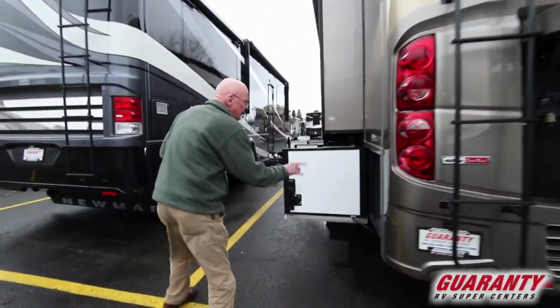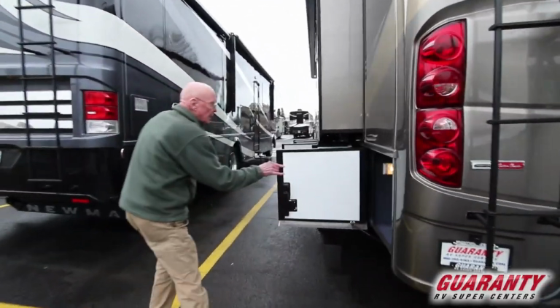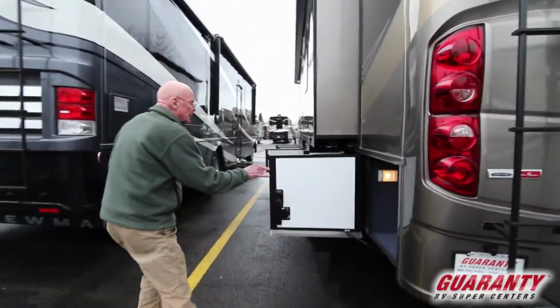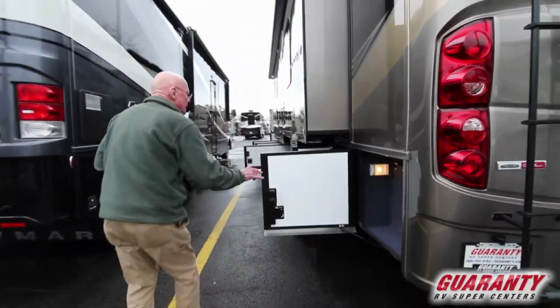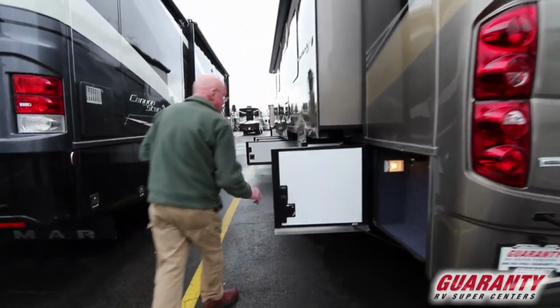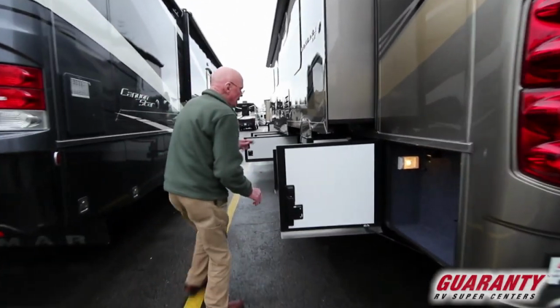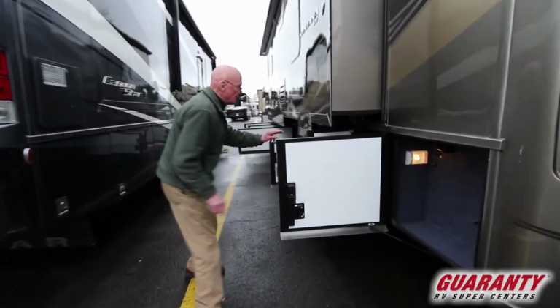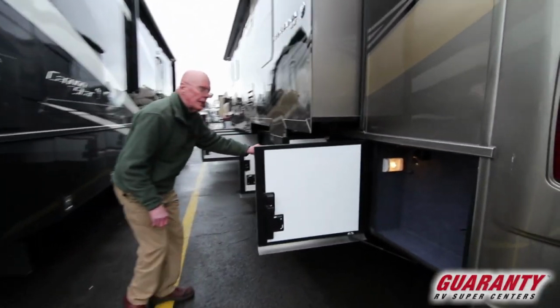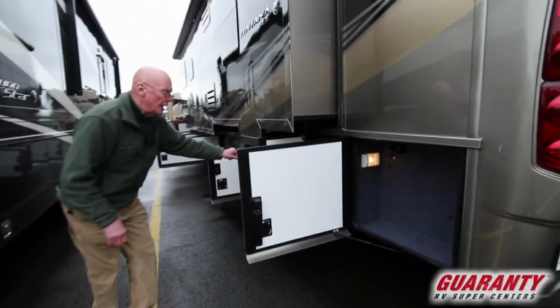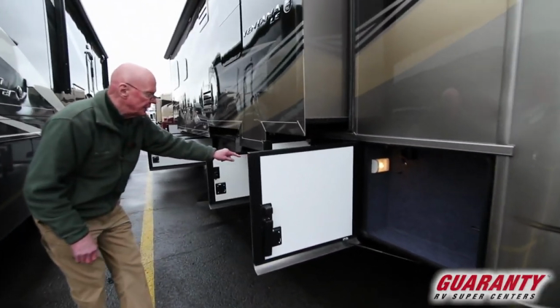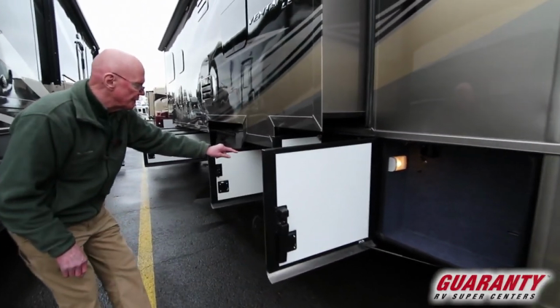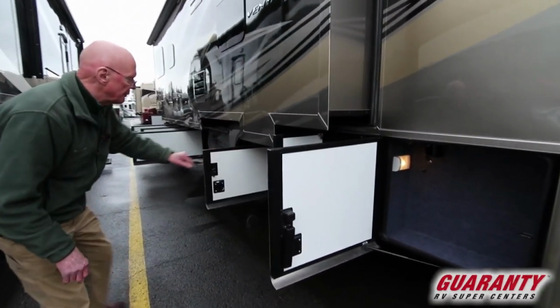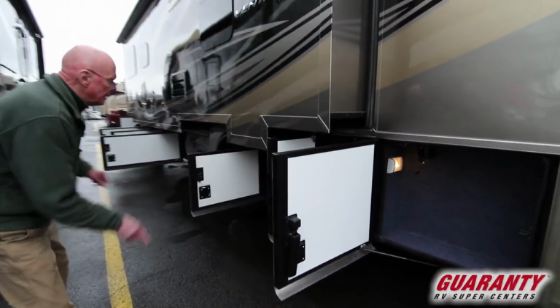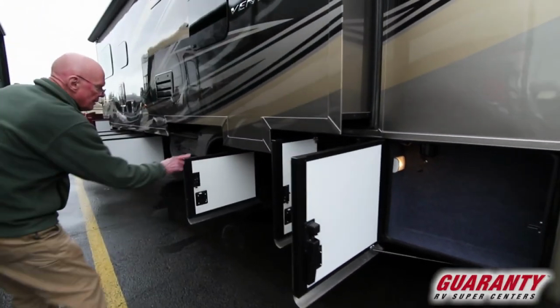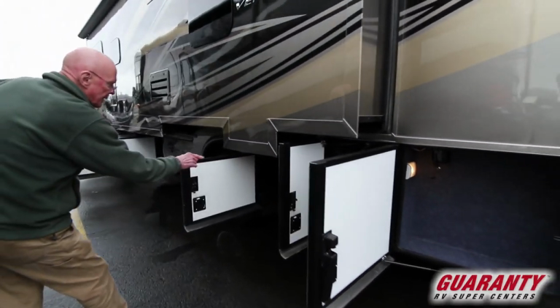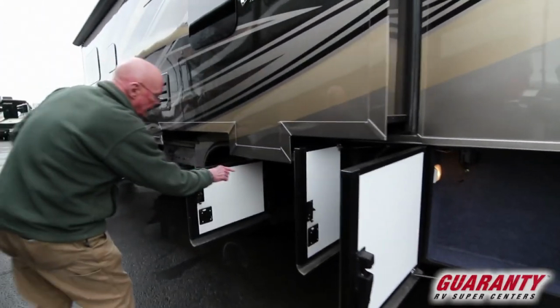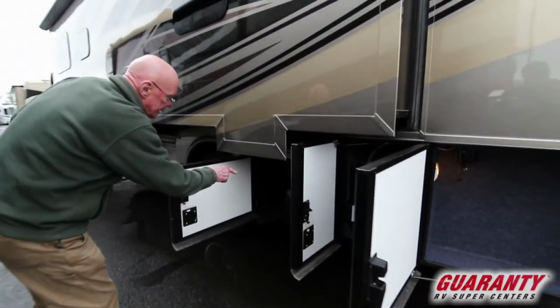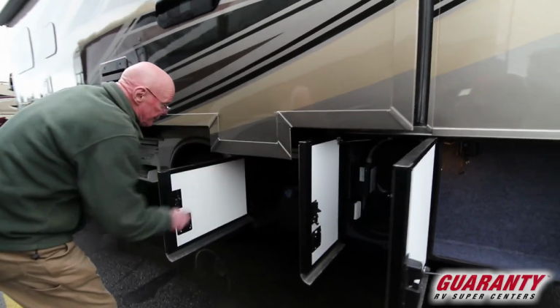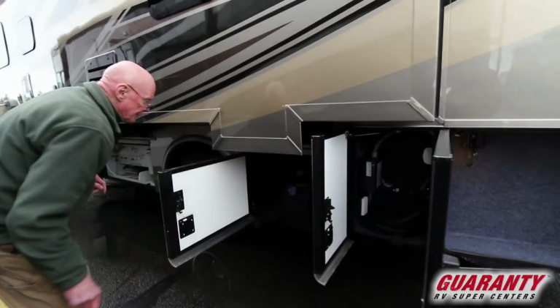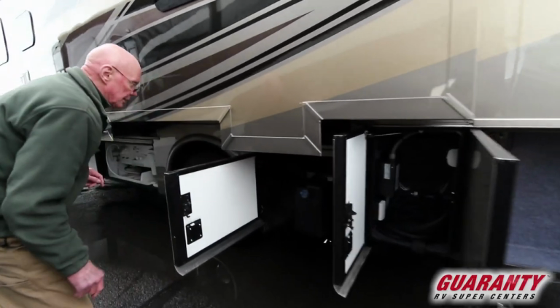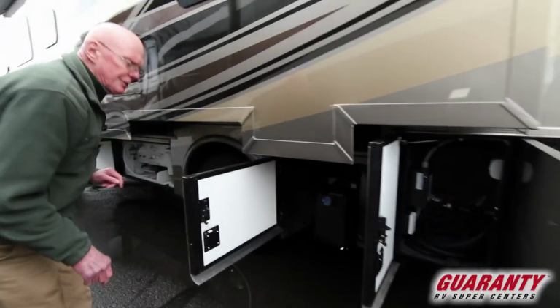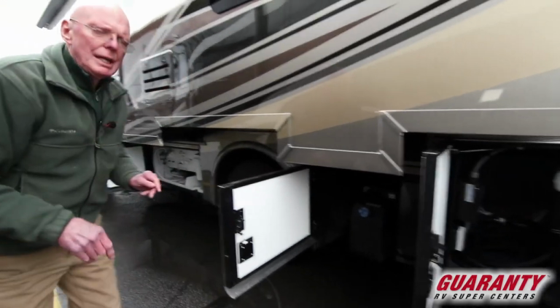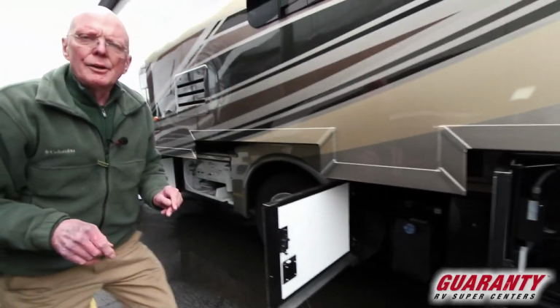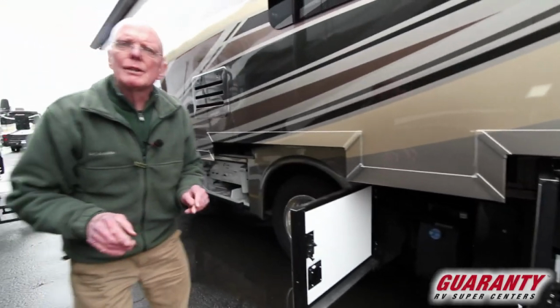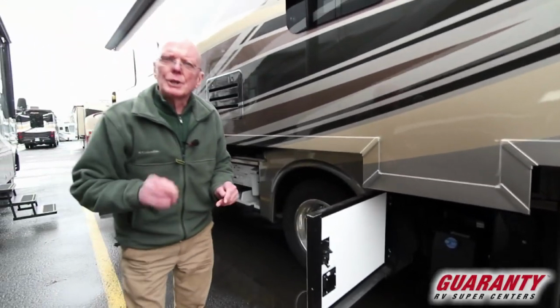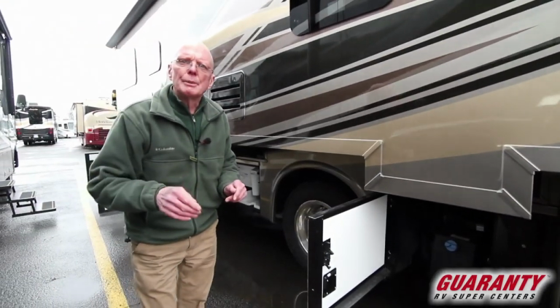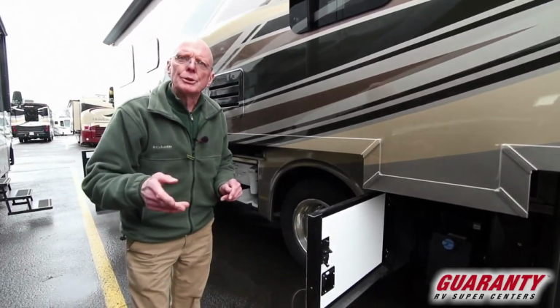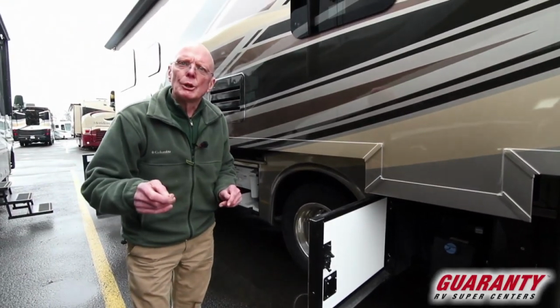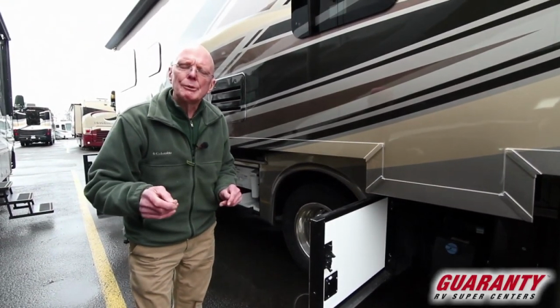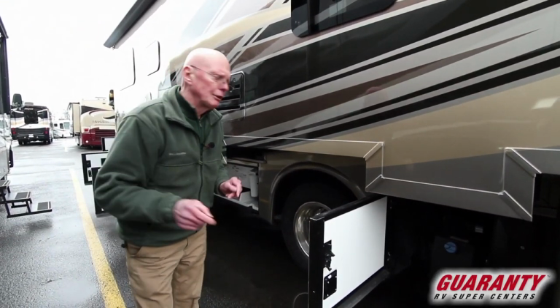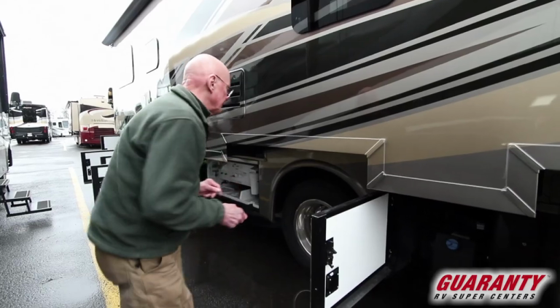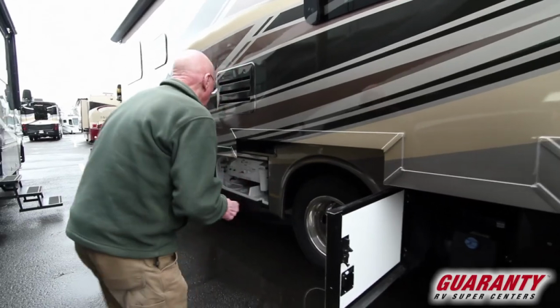These compartments are illuminated. You'll notice that this has the 50-amp service right there. There's a DEF tank with a 13-gallon capacity — that's enough to take you from here to New York City without having to refill it.